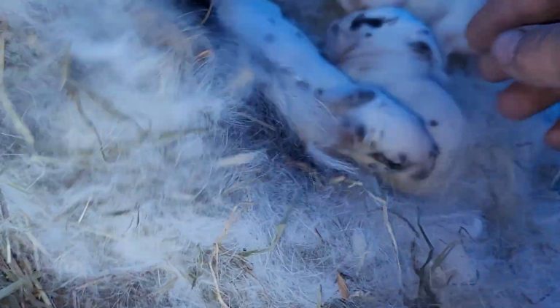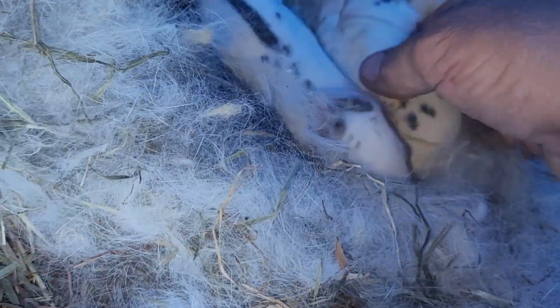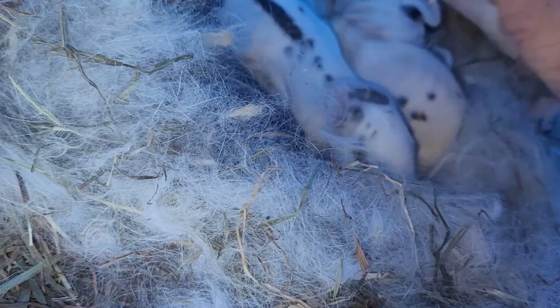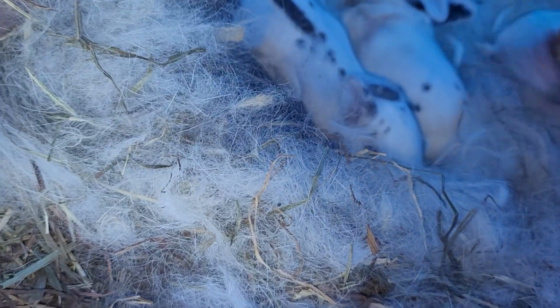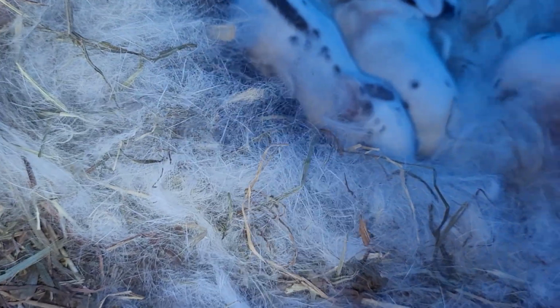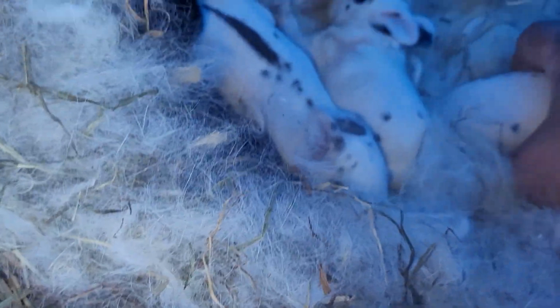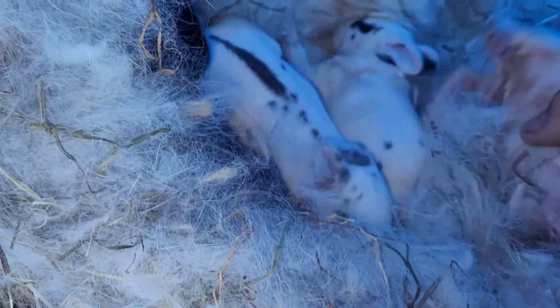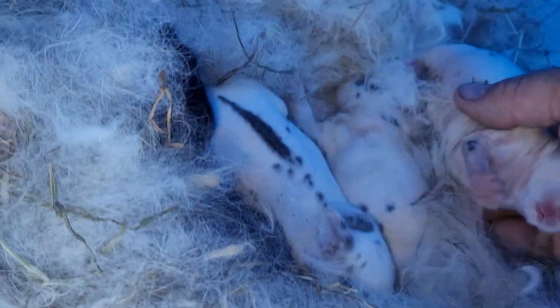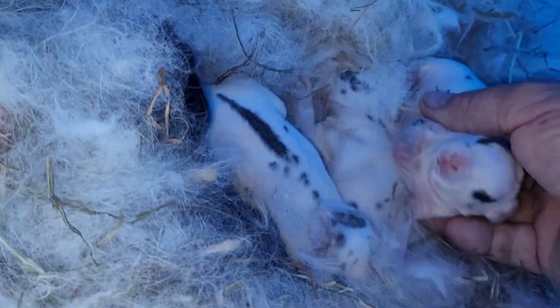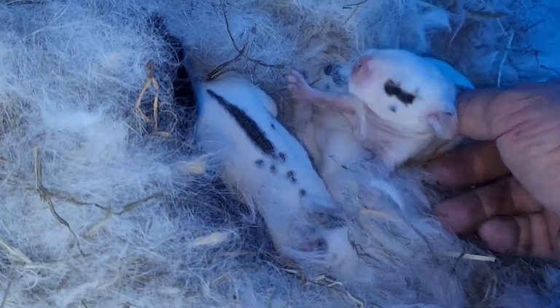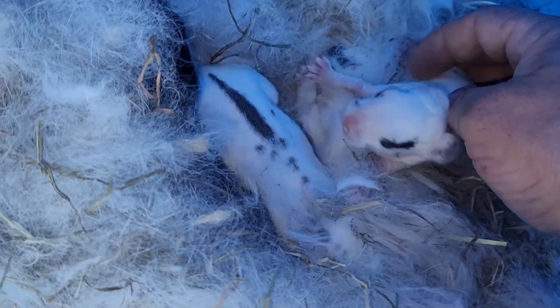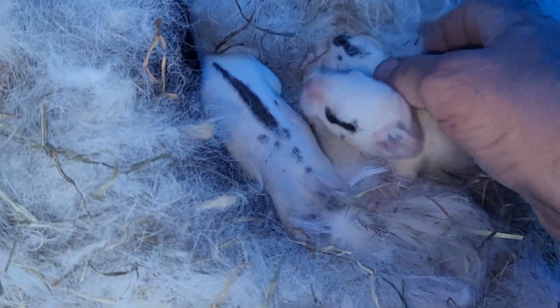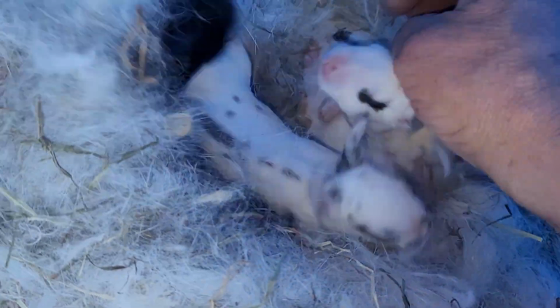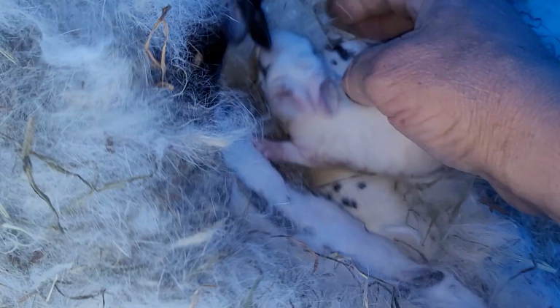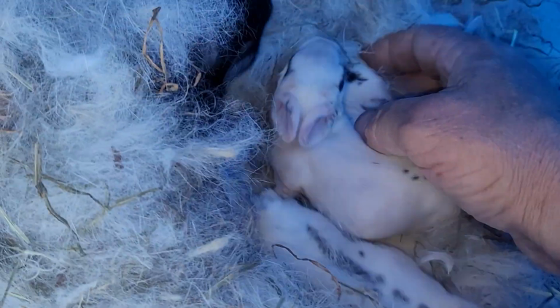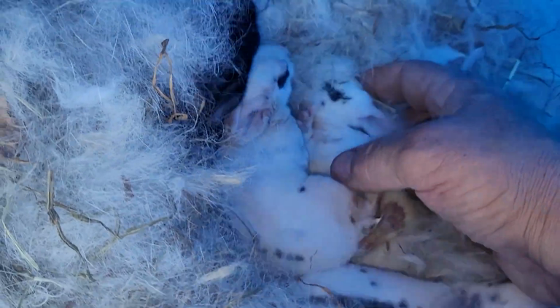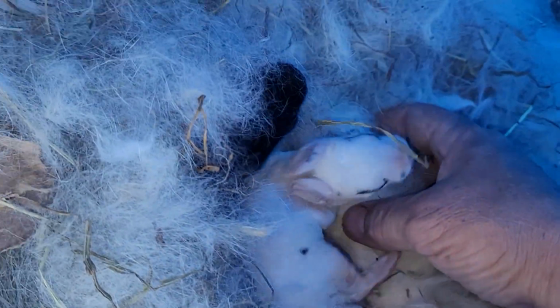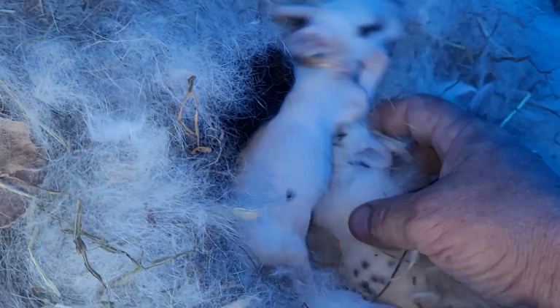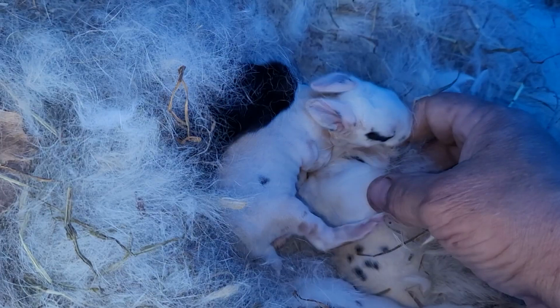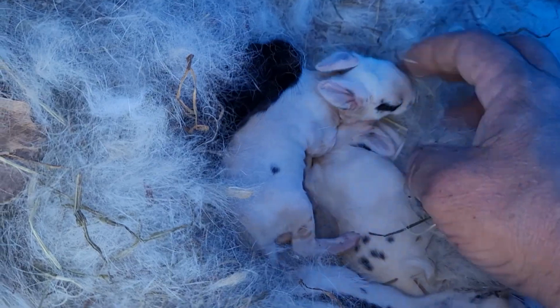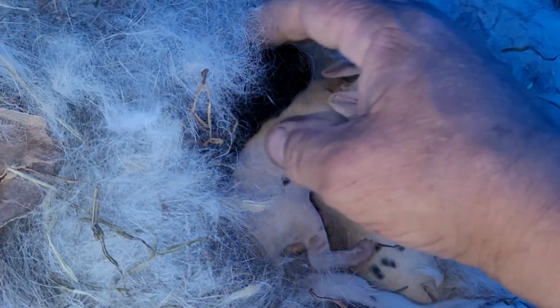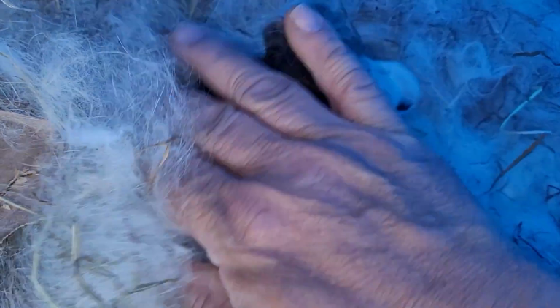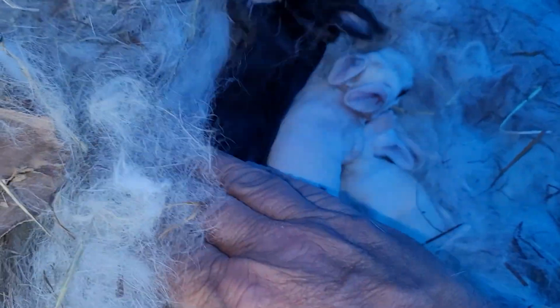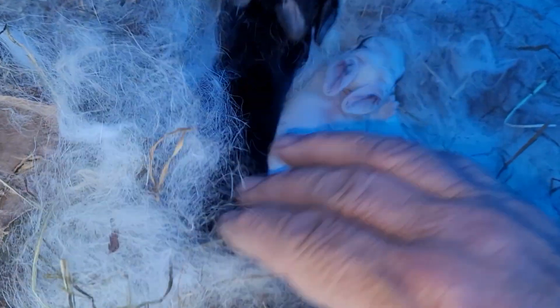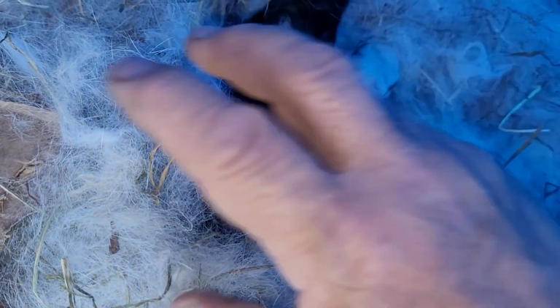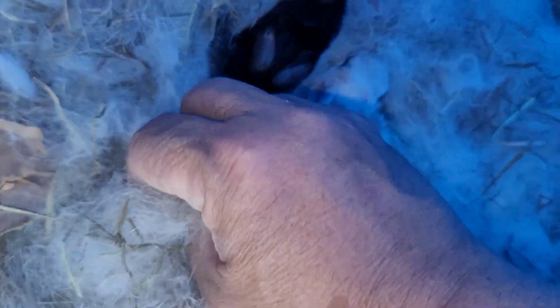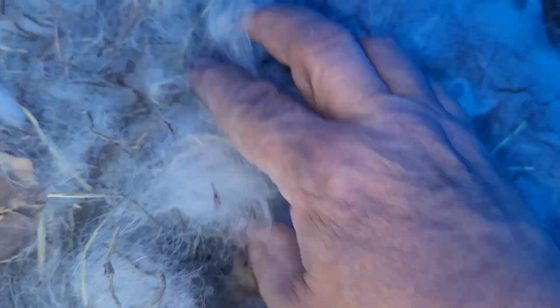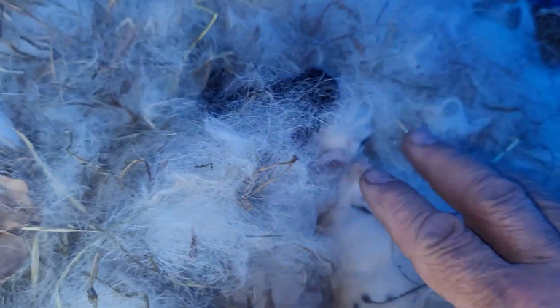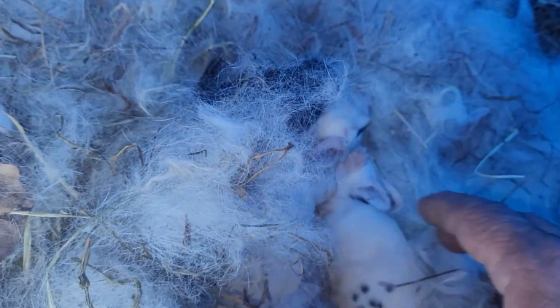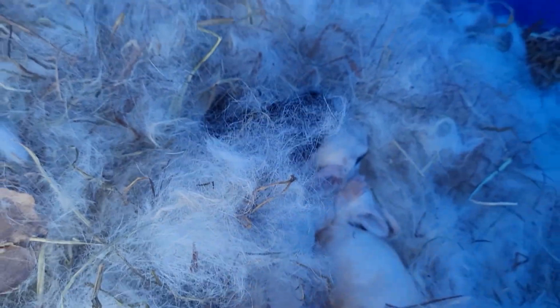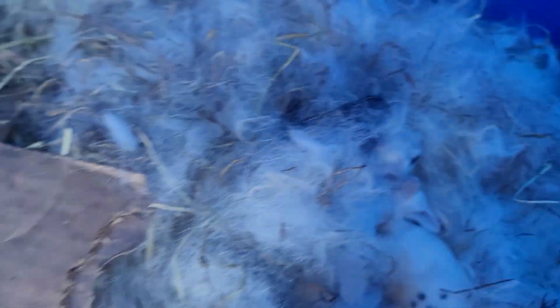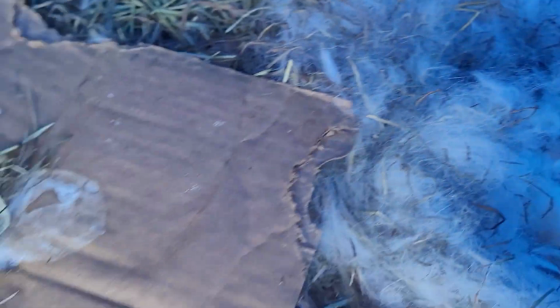They seem to be okay. I wasn't sure yesterday — the one had a mark on it that looked like blood almost. But they seem fine.